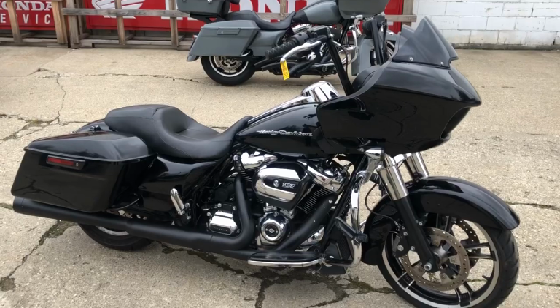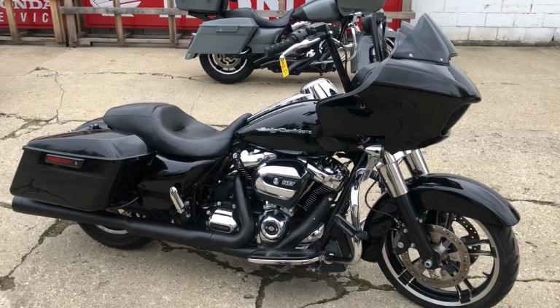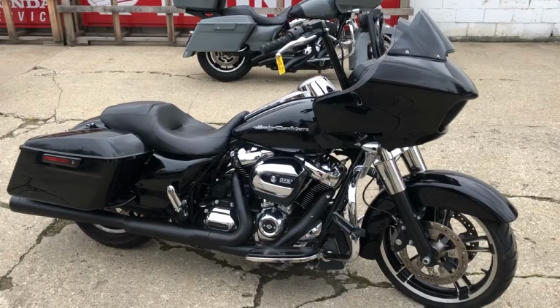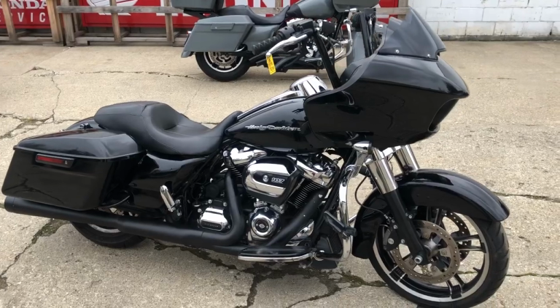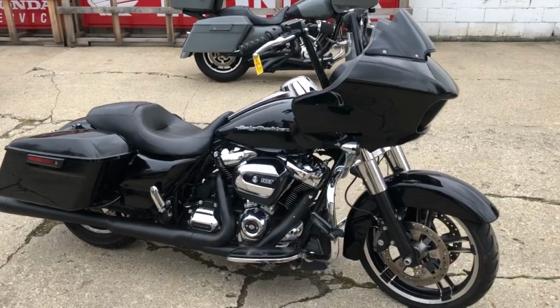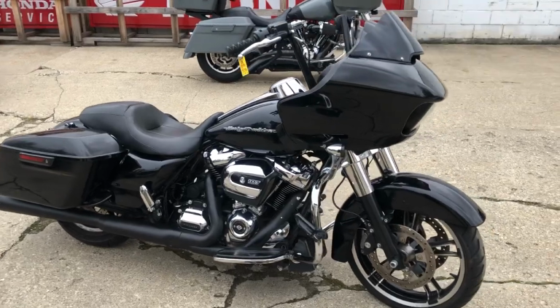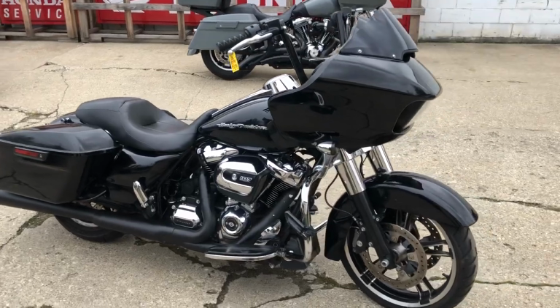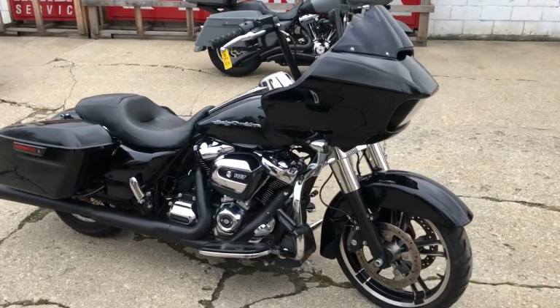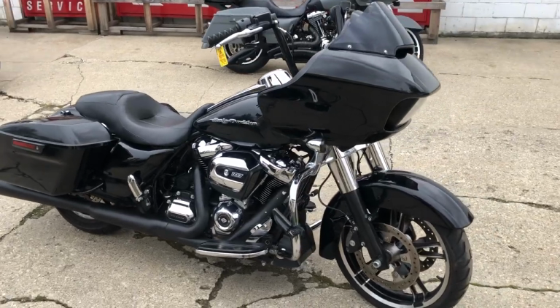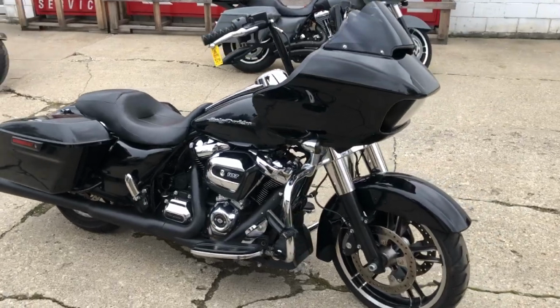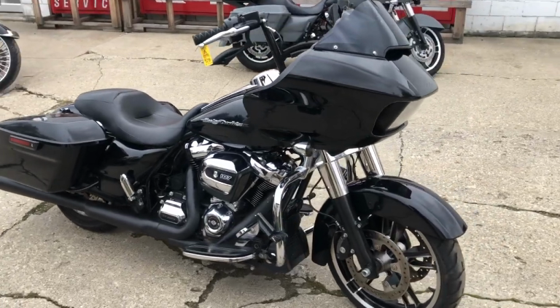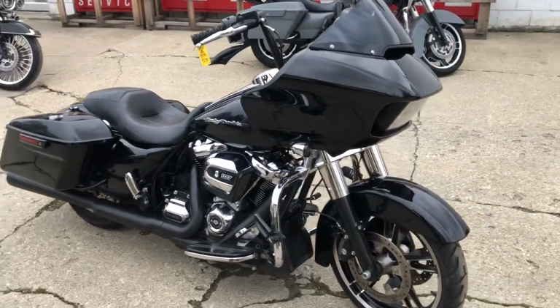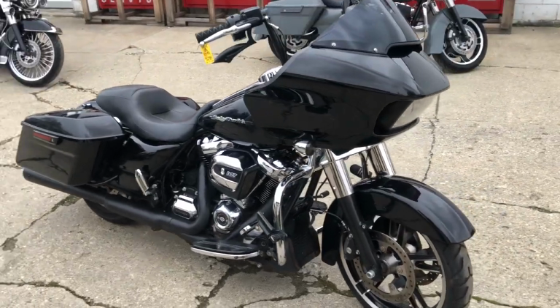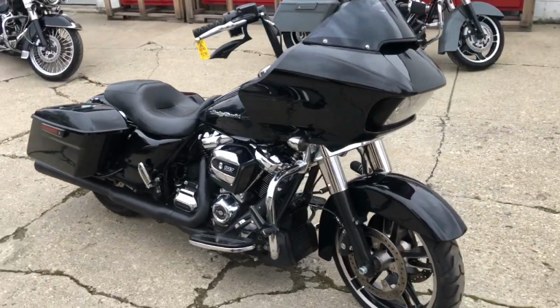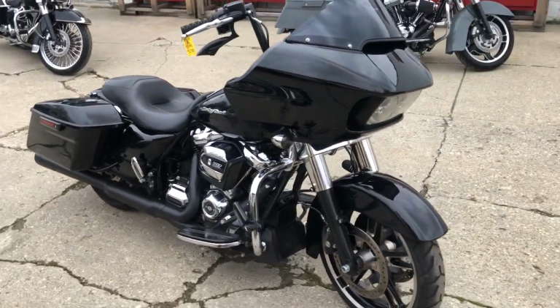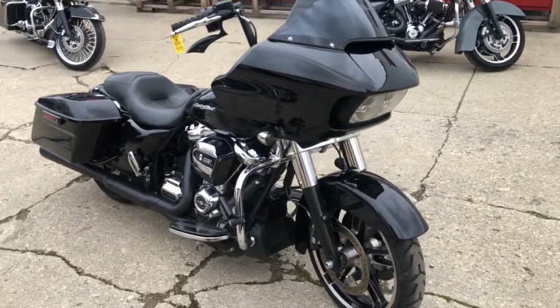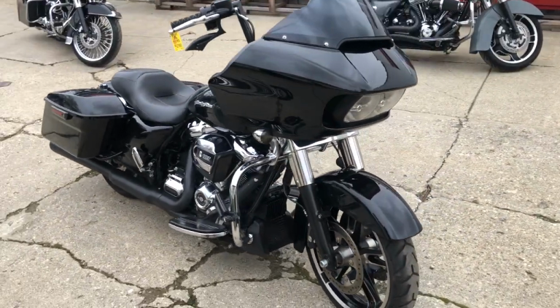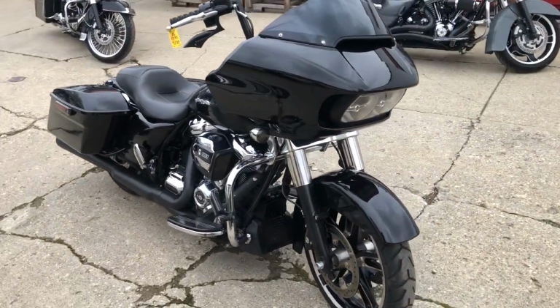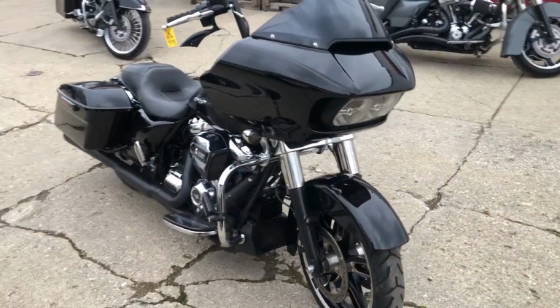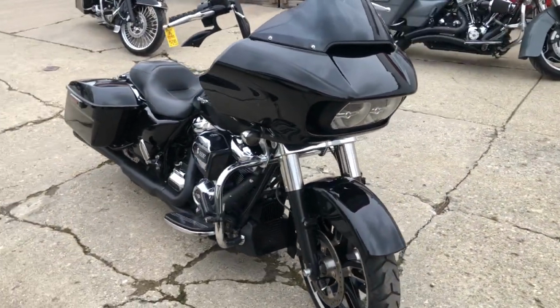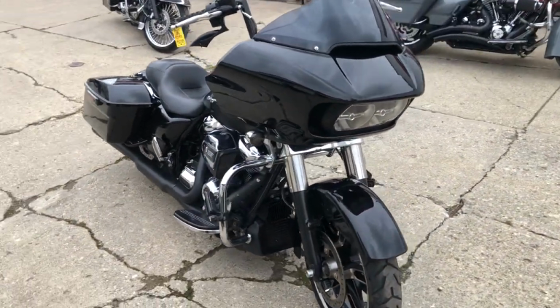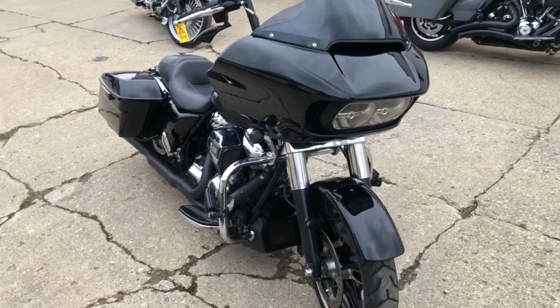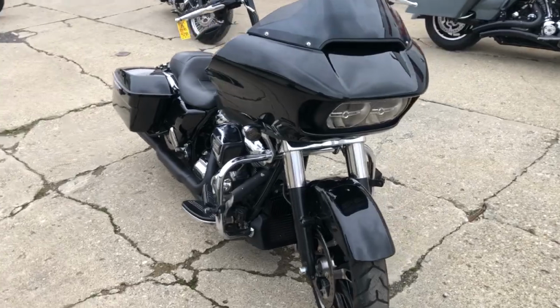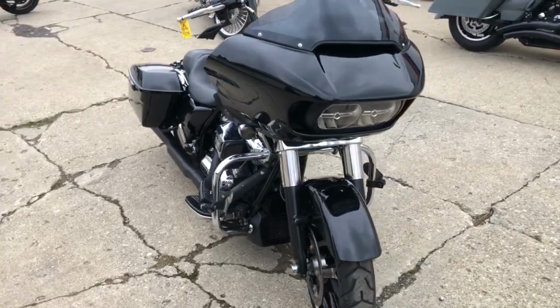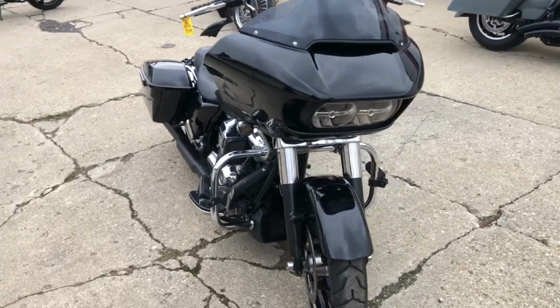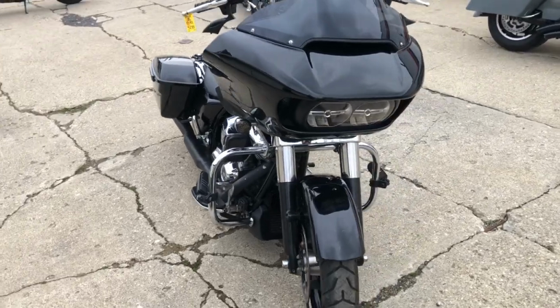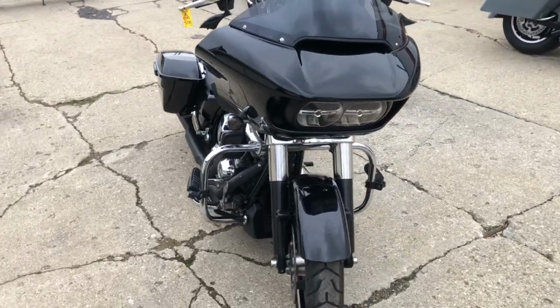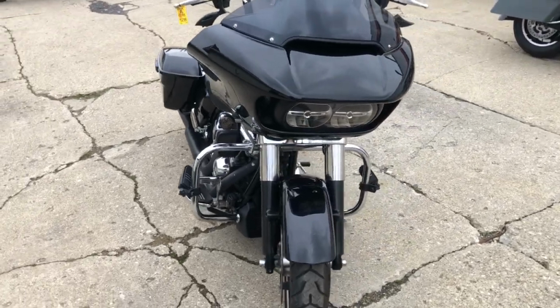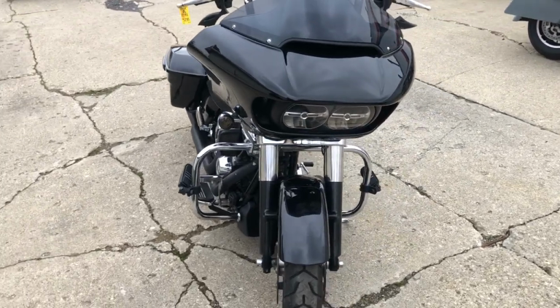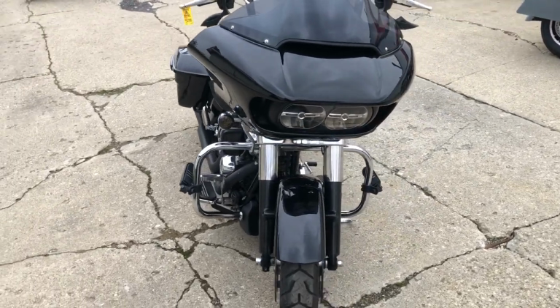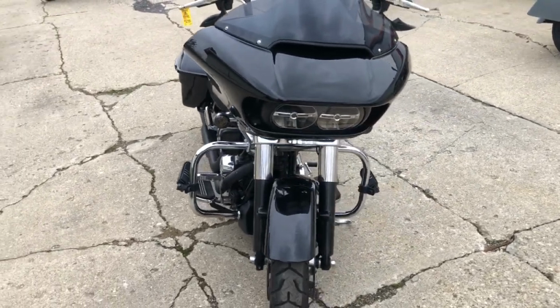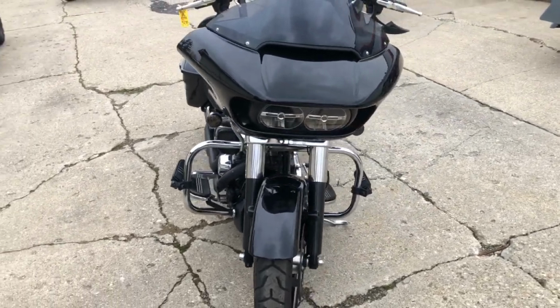Hey guys, ApprovalPowerSports.com here. Anybody looking for a Road Glide Ultra Classic, Street Glide, Fat Boy, Road King — we've got them here, all pre-owned.